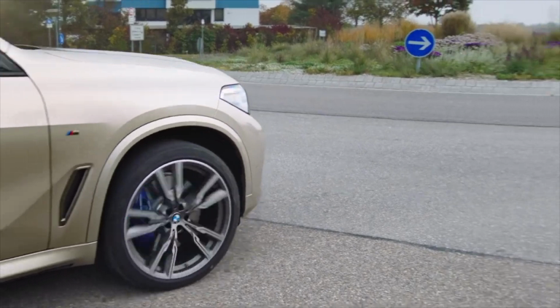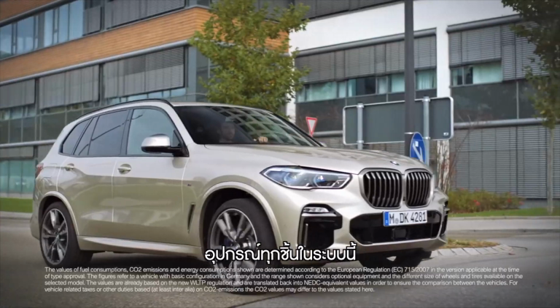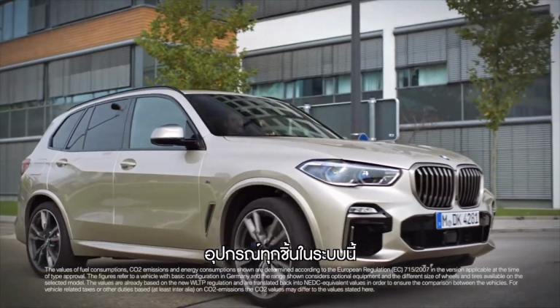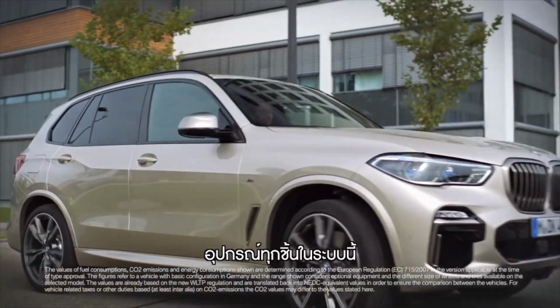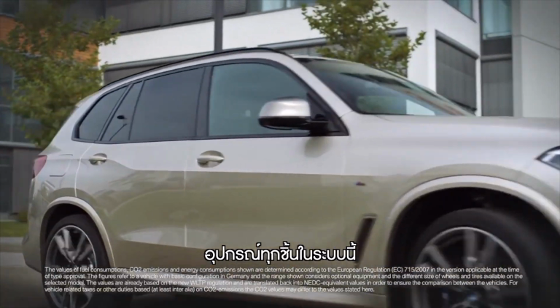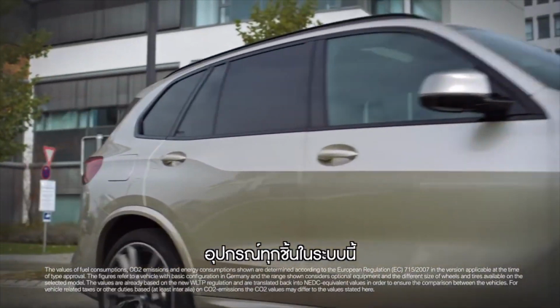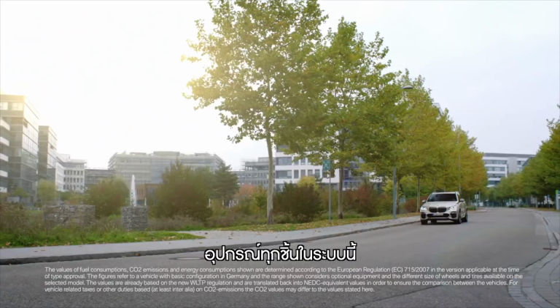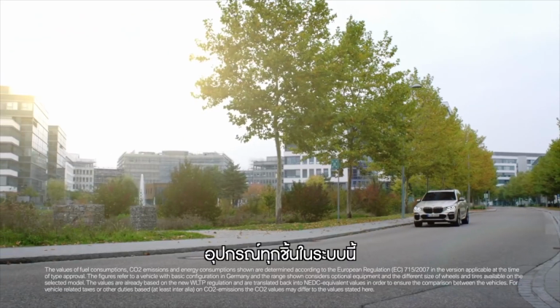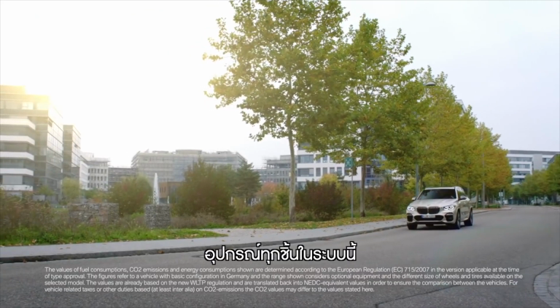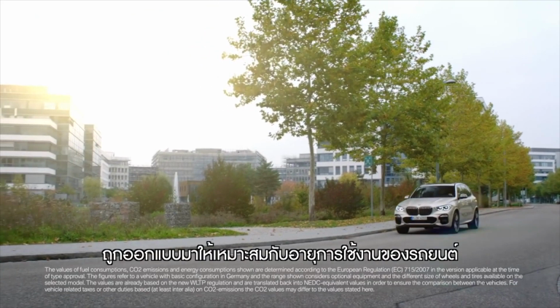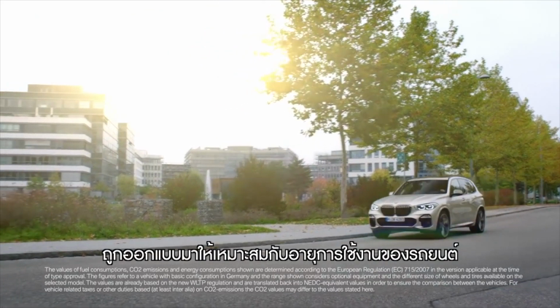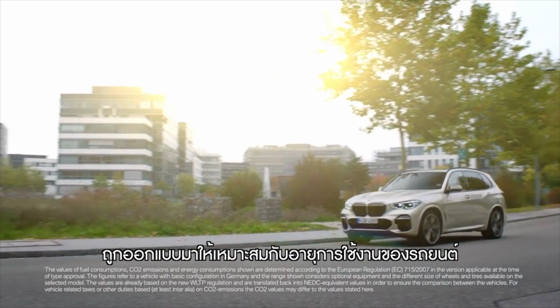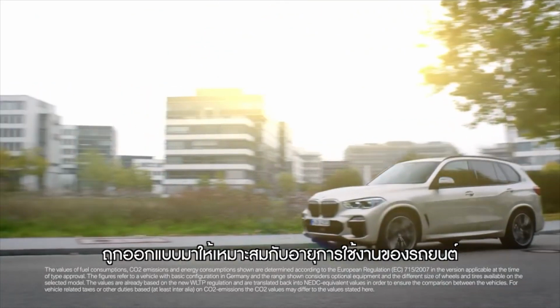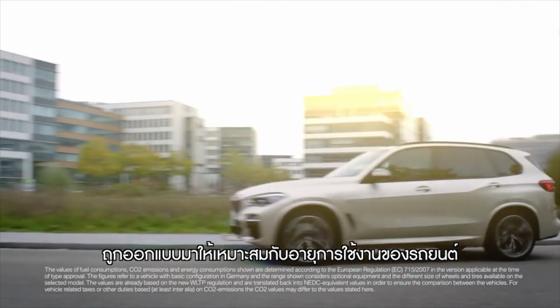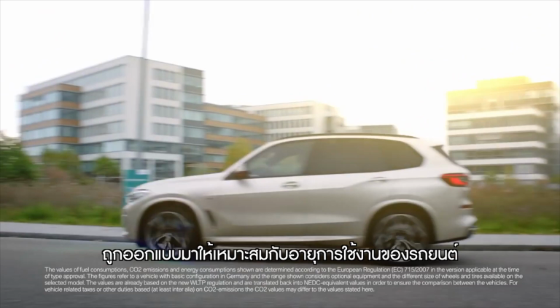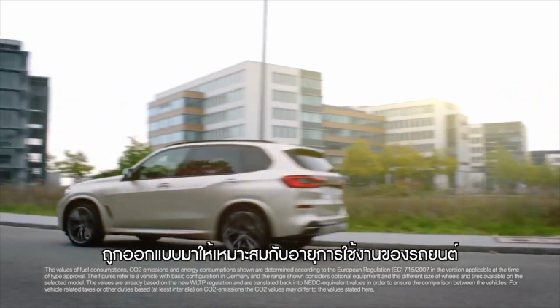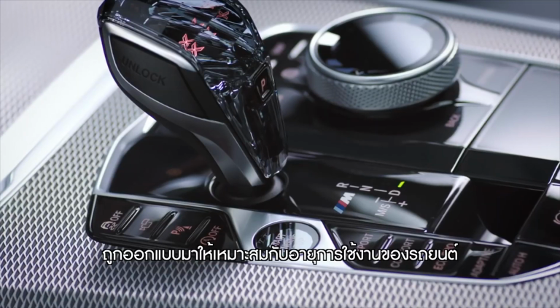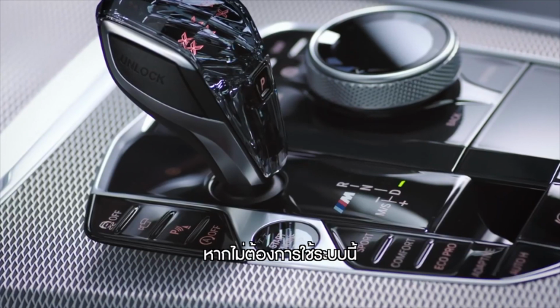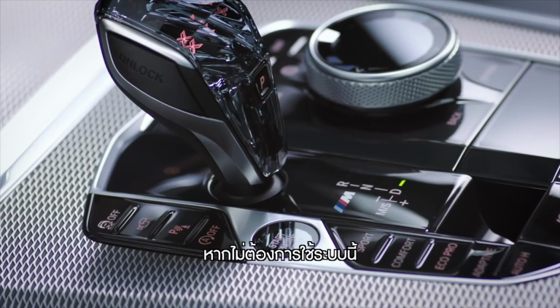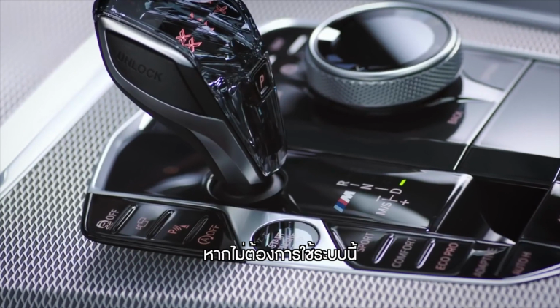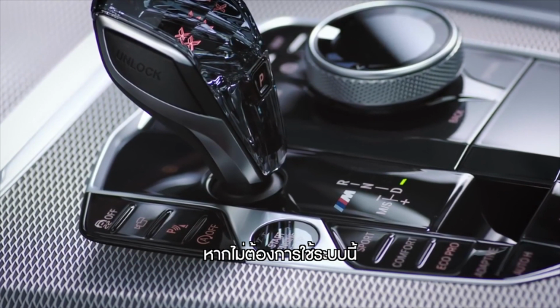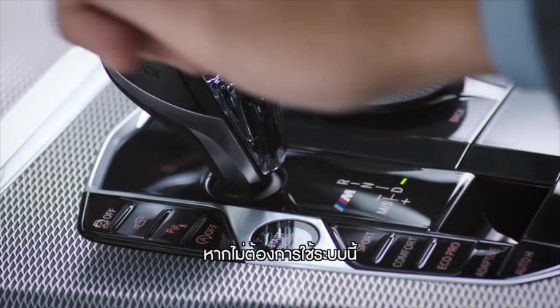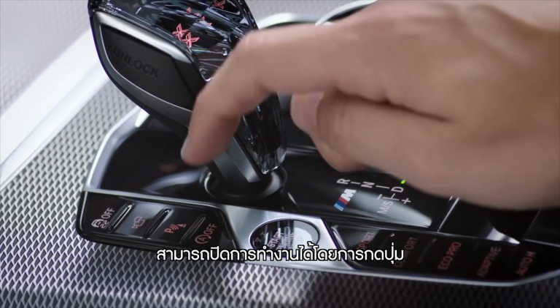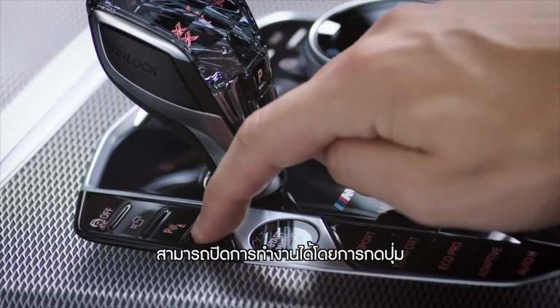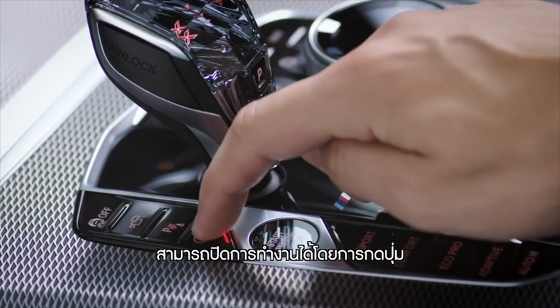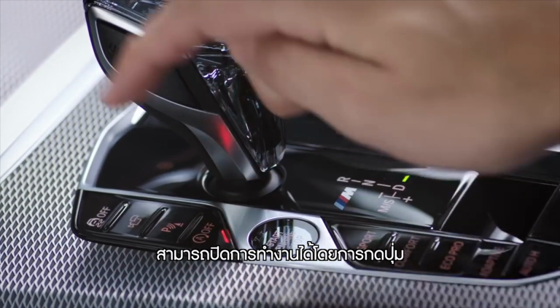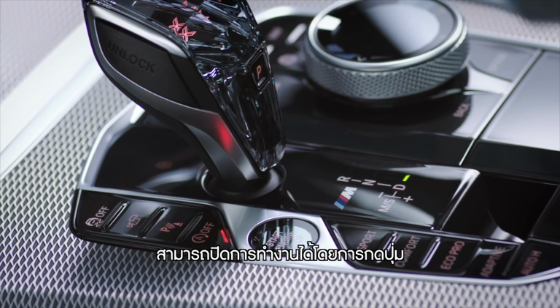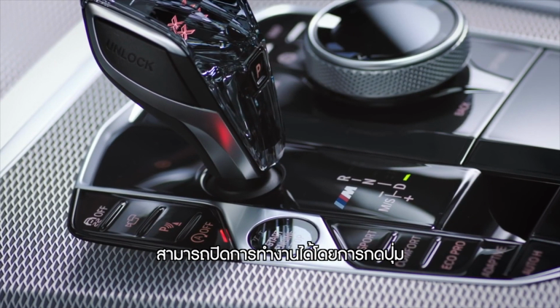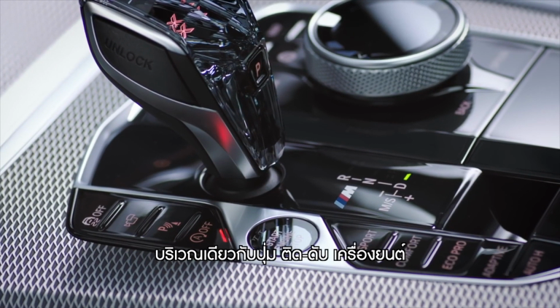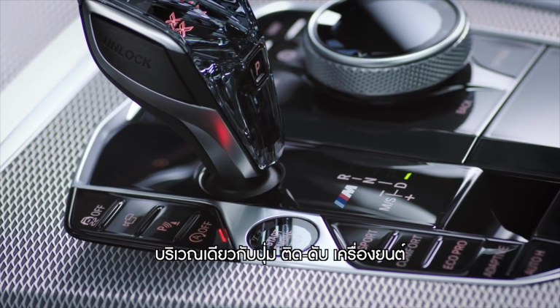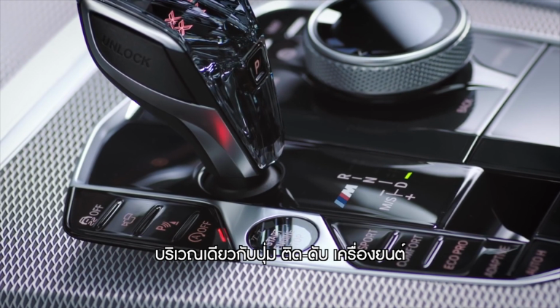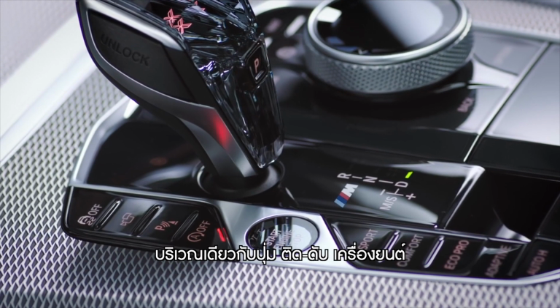All components working with the Auto Start Stop function are engineered for the vehicle's lifetime. If you would like to, you can turn off the Auto Start Stop function via the switch close to the Start Stop button.